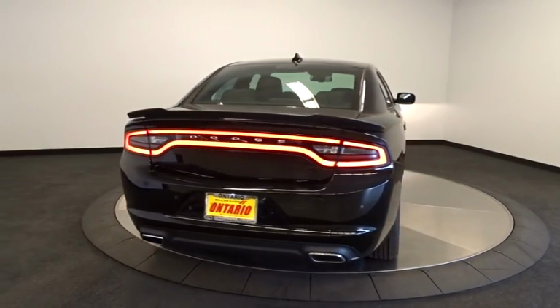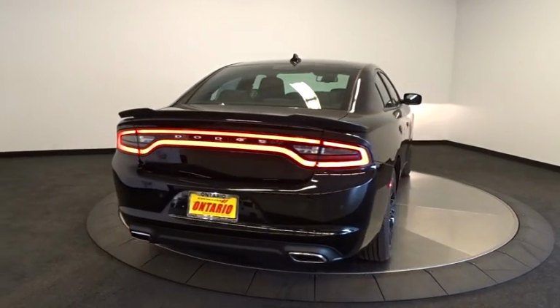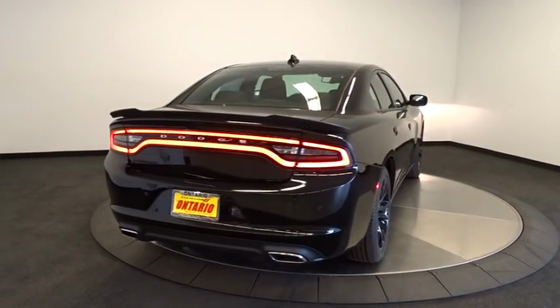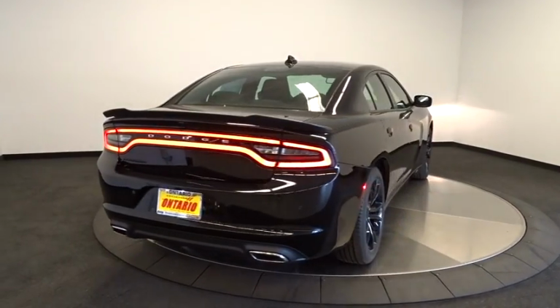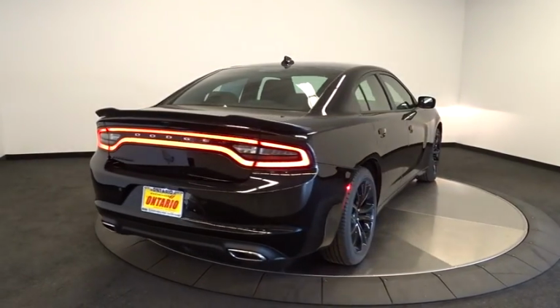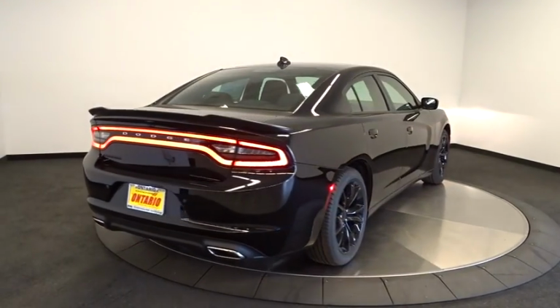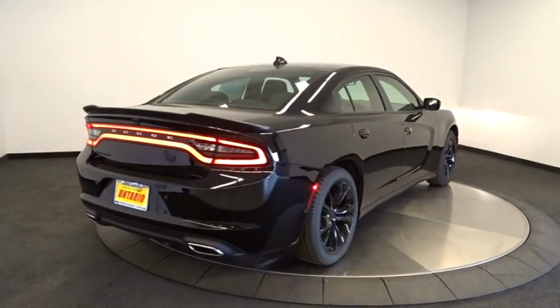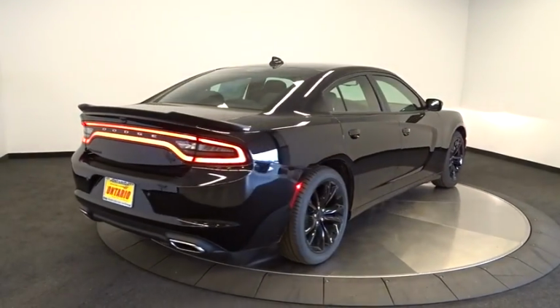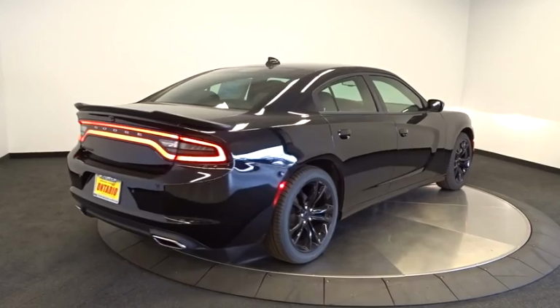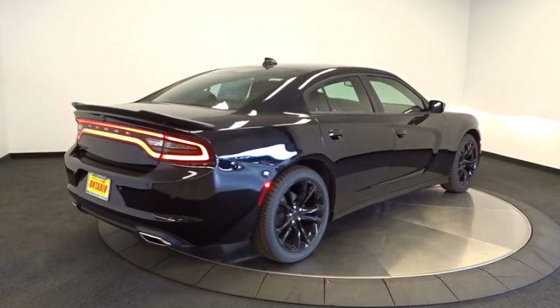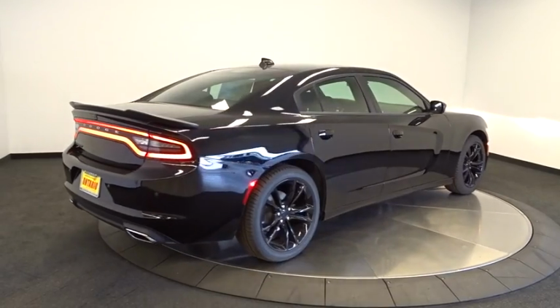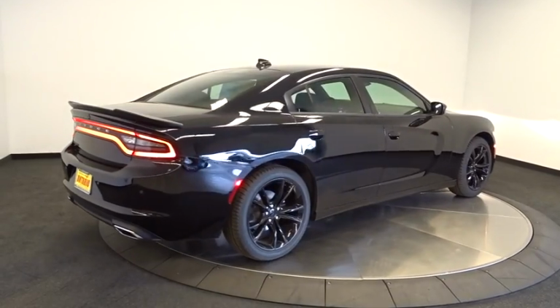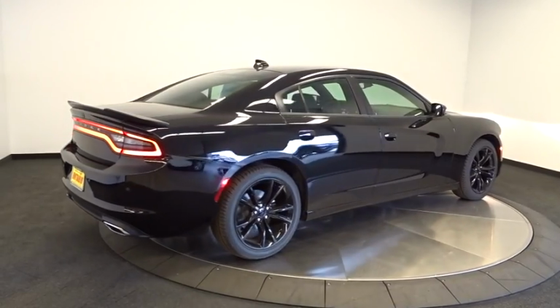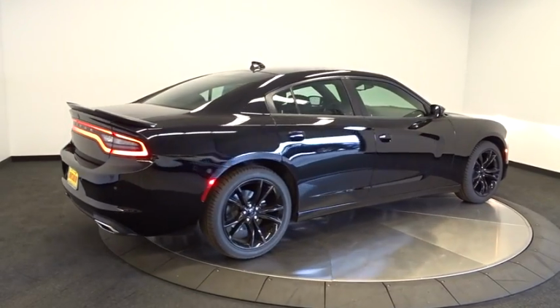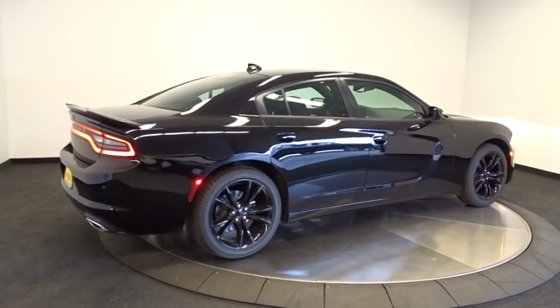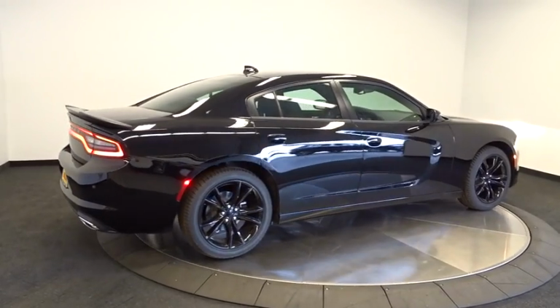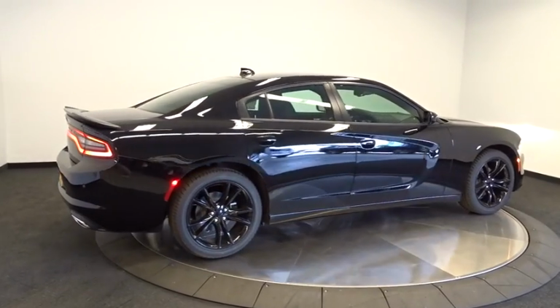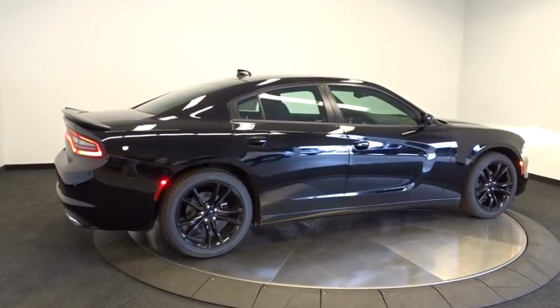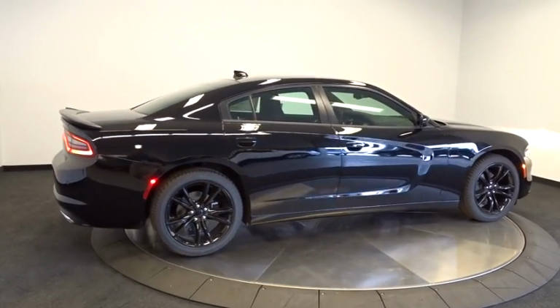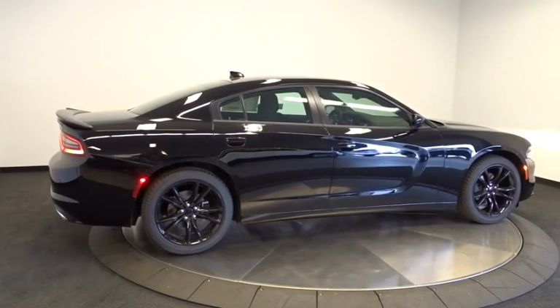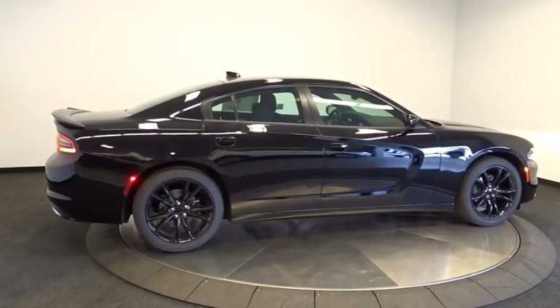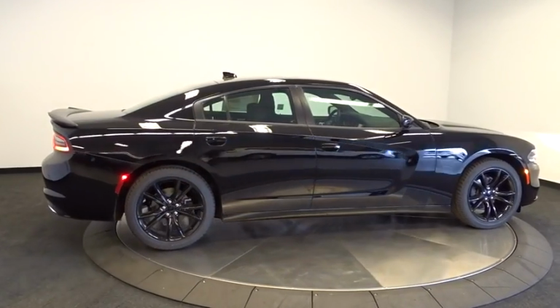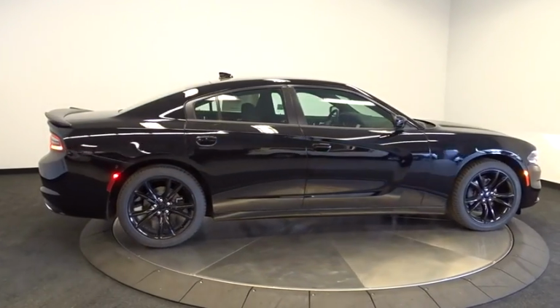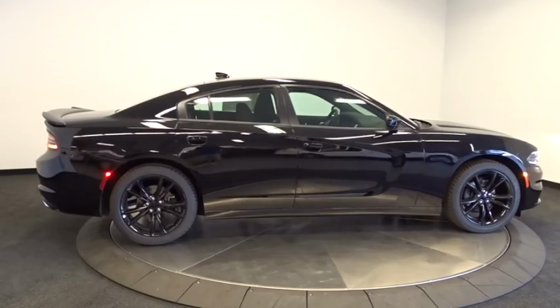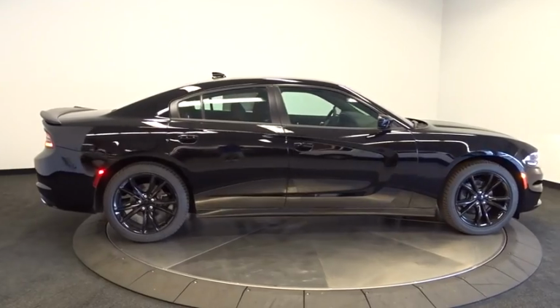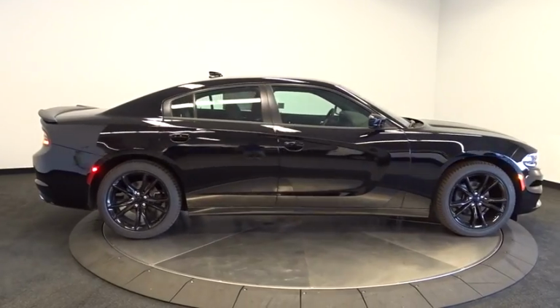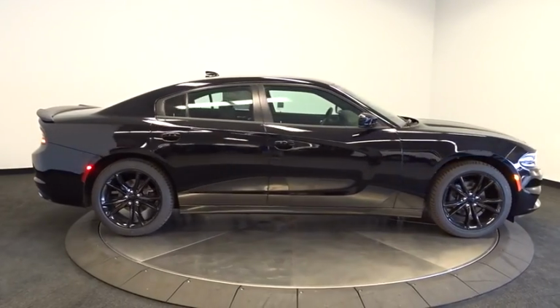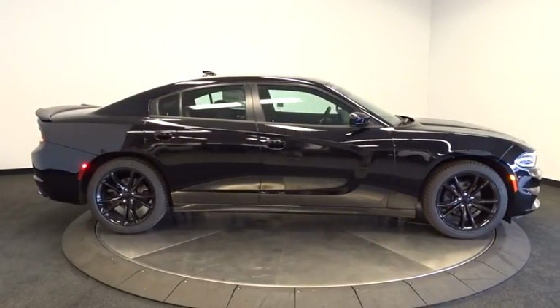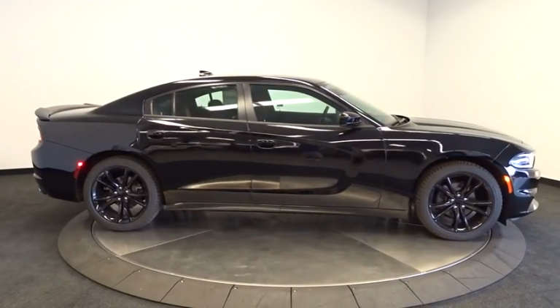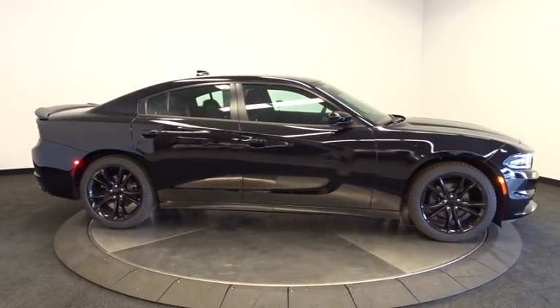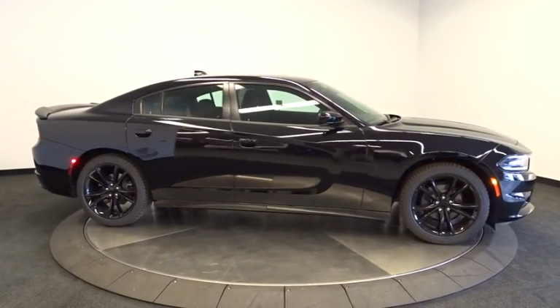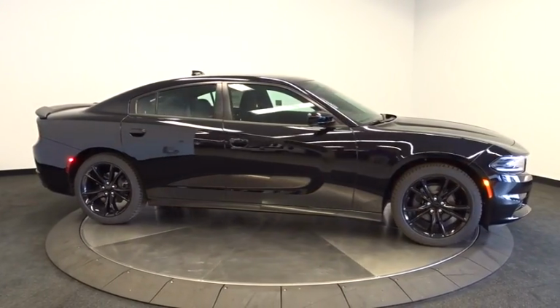Driver airbag, keyless start, cruise control, auto-dimming rearview mirror, PPO, aluminum wheels, four-wheel disc brakes, floor mats, universal garage door opener.